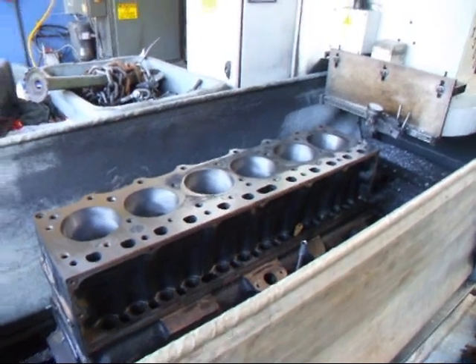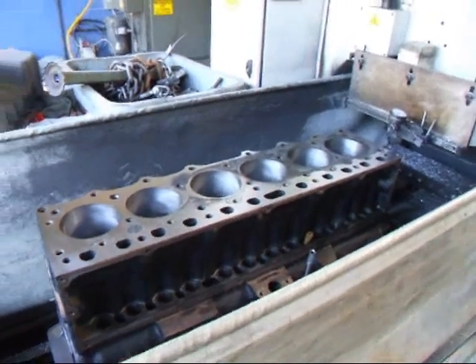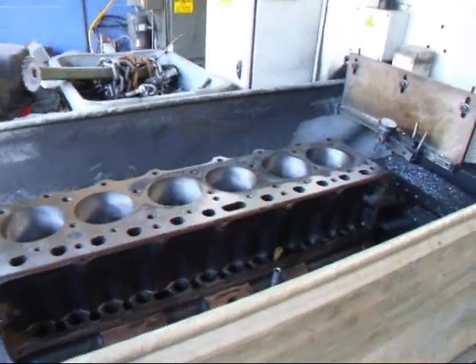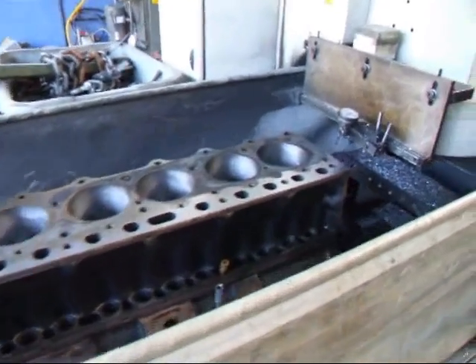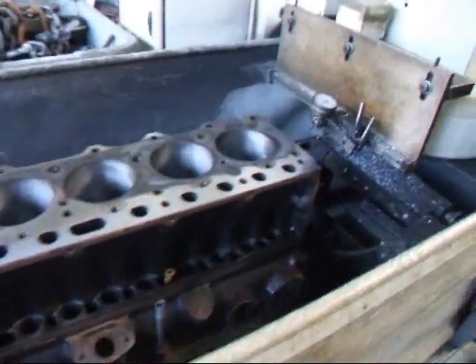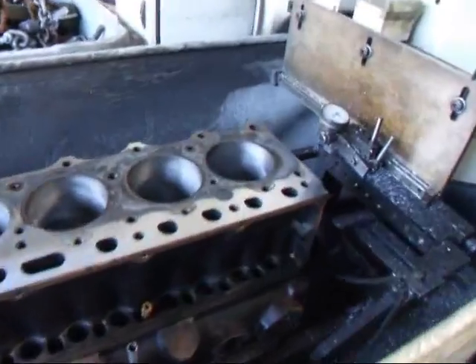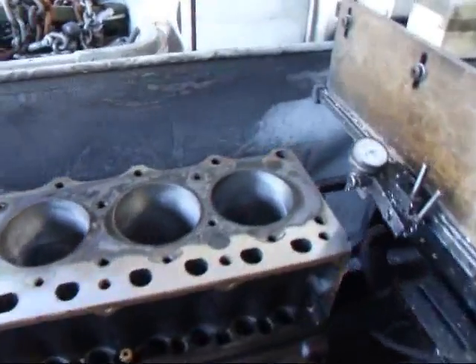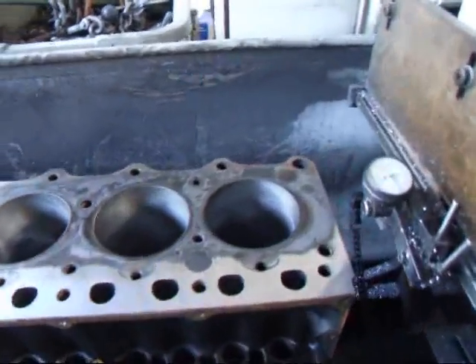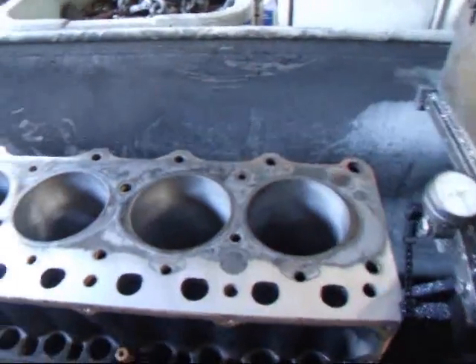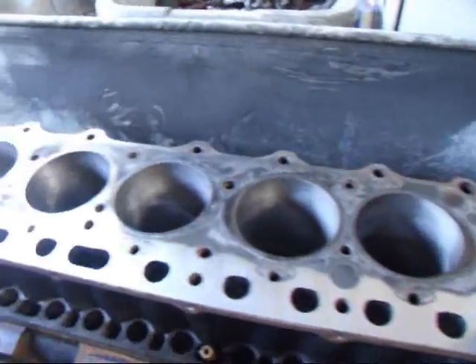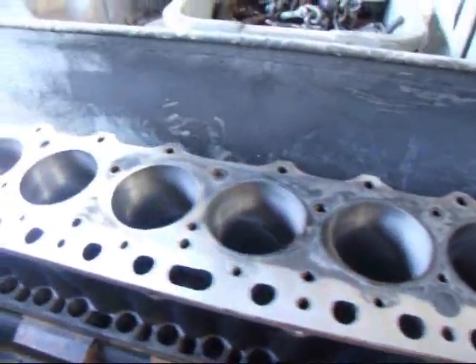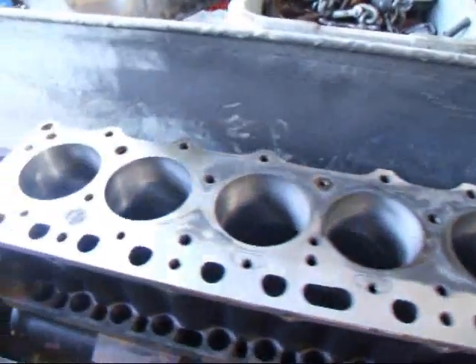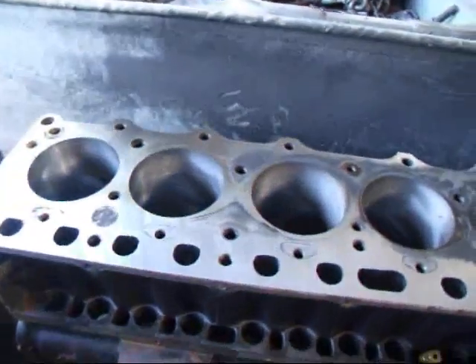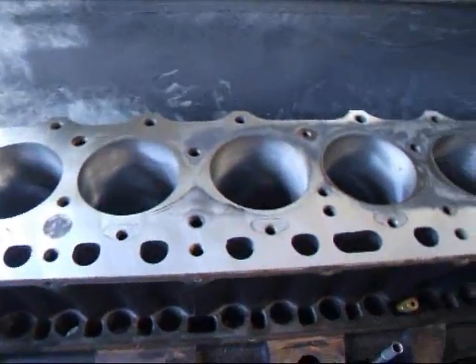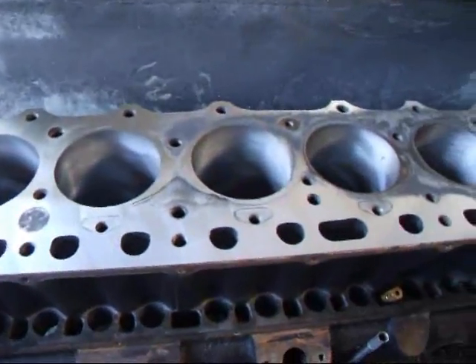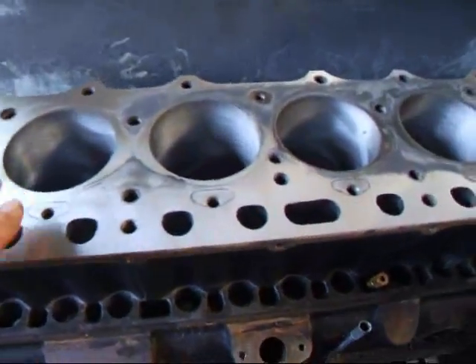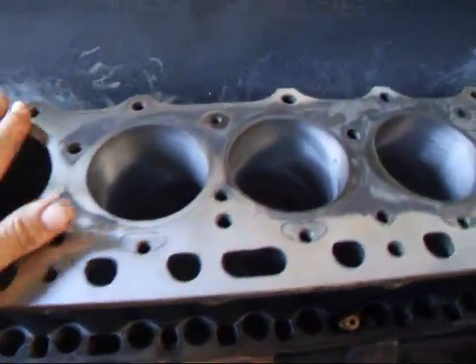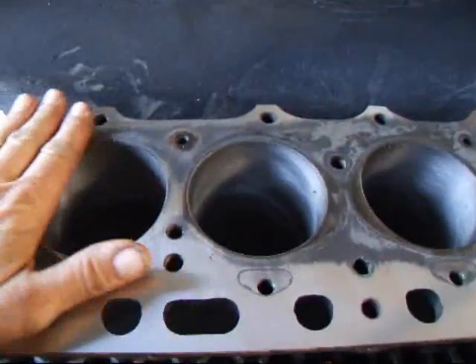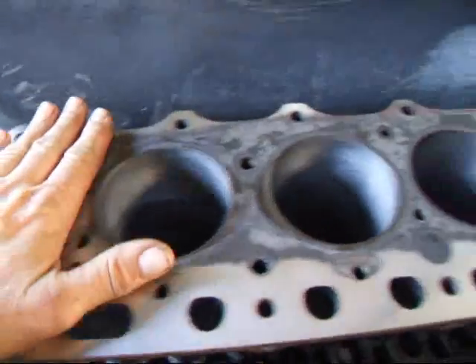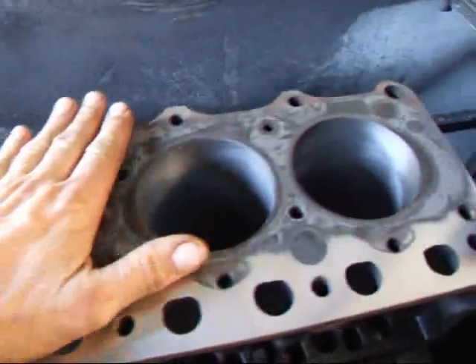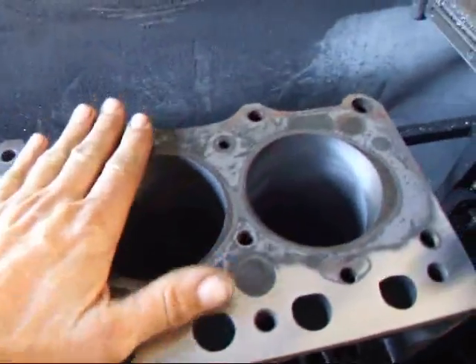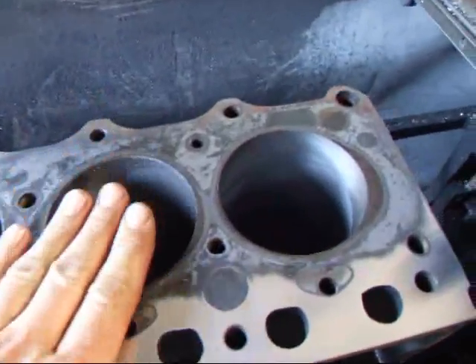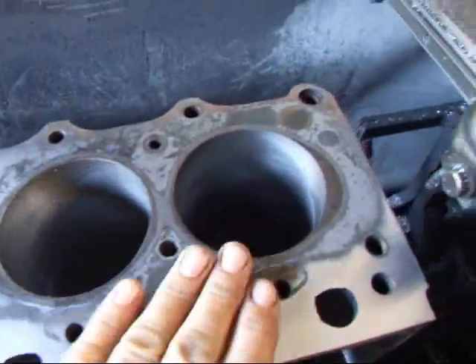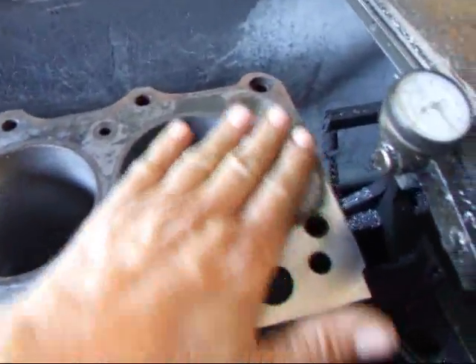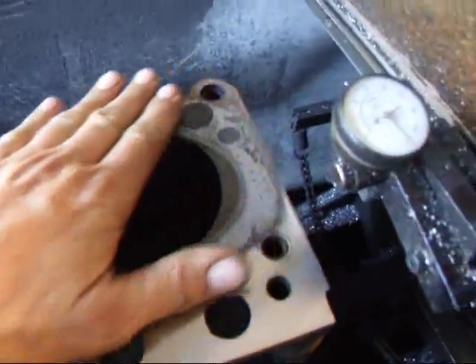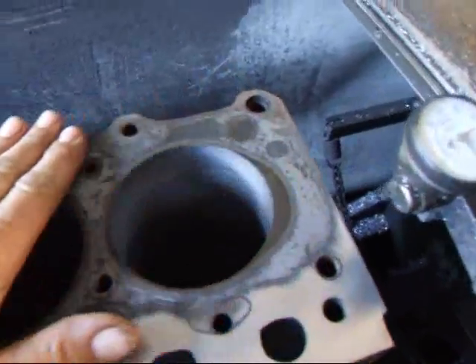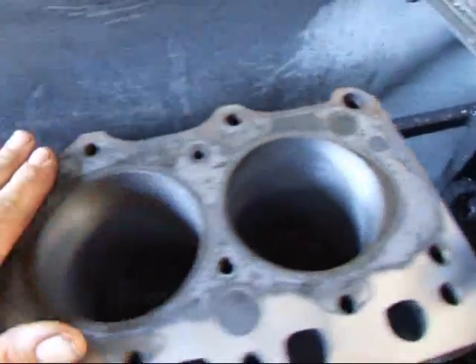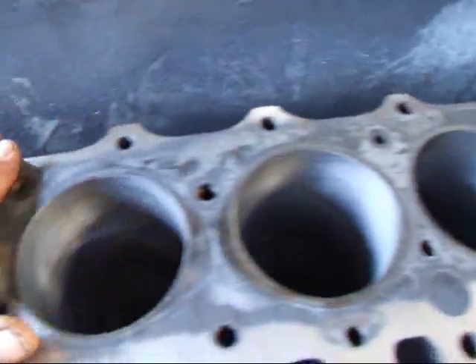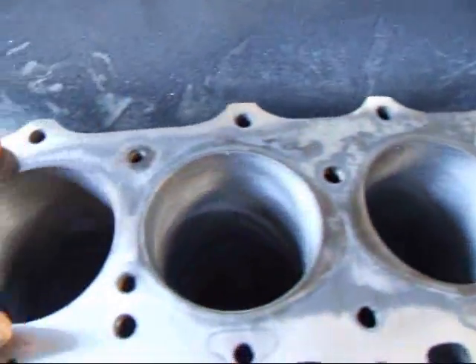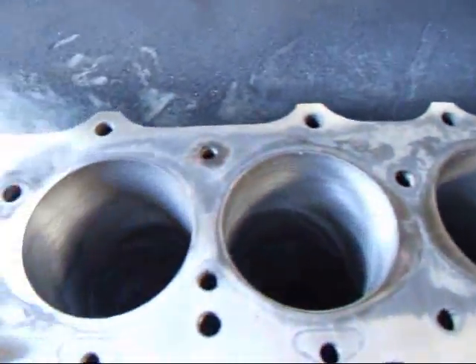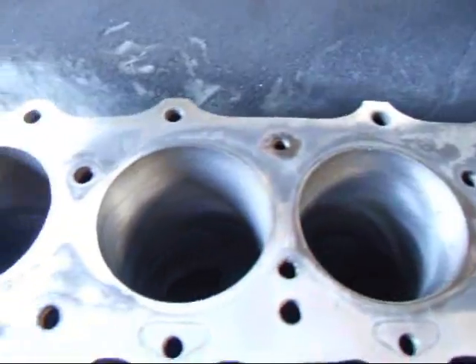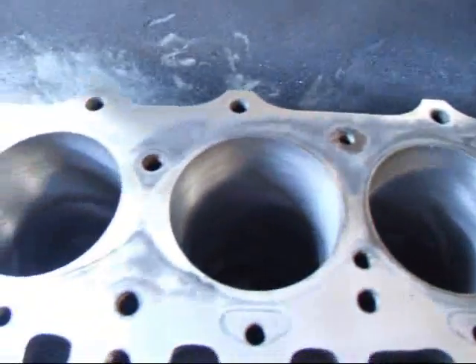Hi, it's John, Coach Tomates R&D. Today we've got a Toyota Land Cruiser 1F block on the resurfacer and we've taken about a thousandths and a half off this and as you can see it didn't clean up on part of the block here.